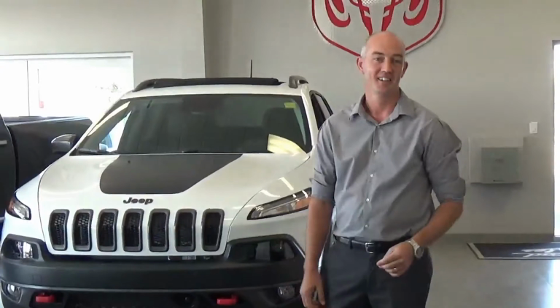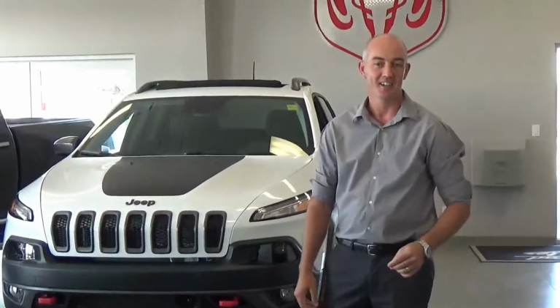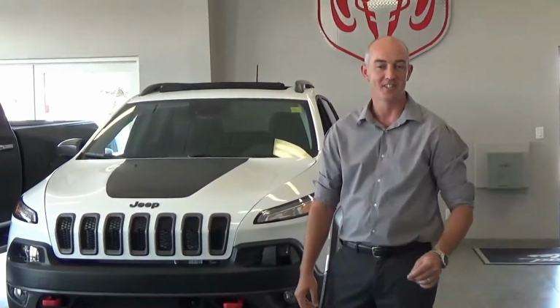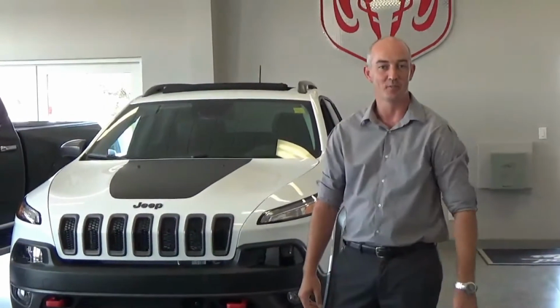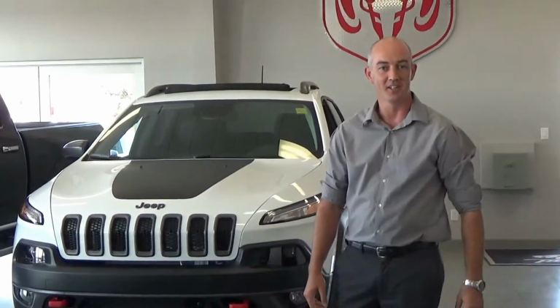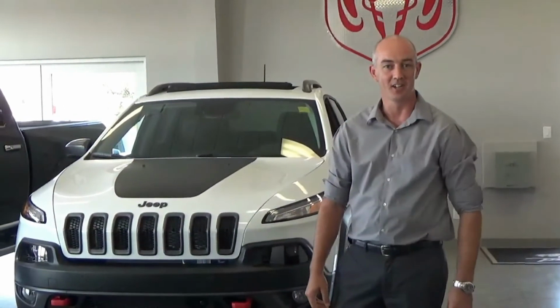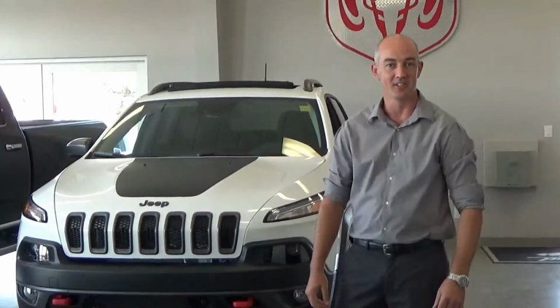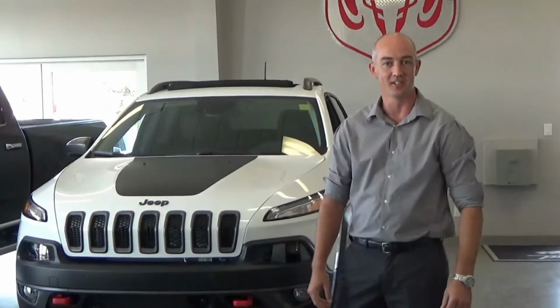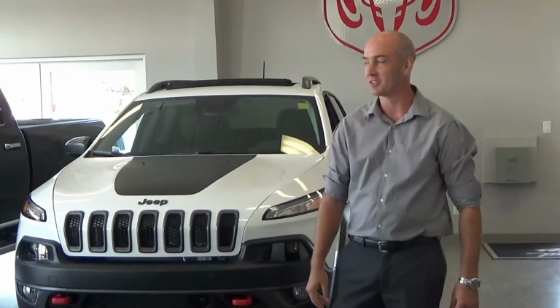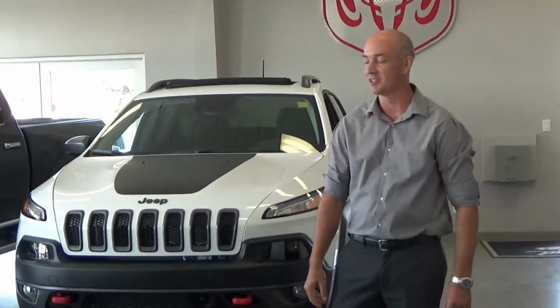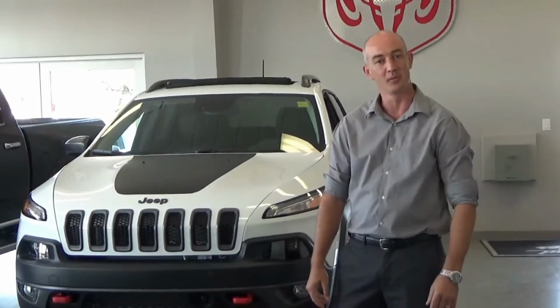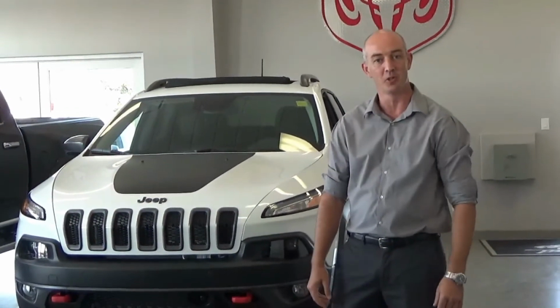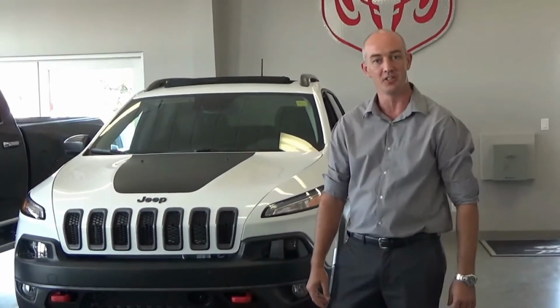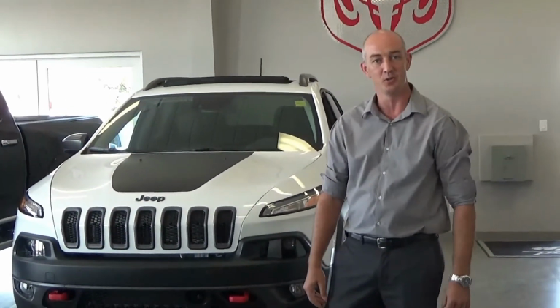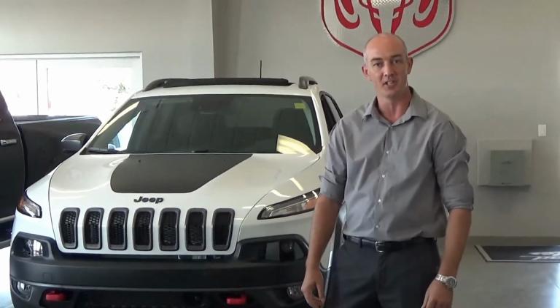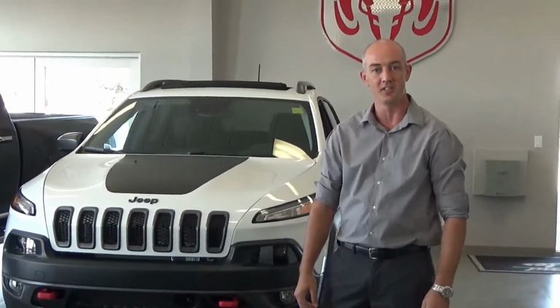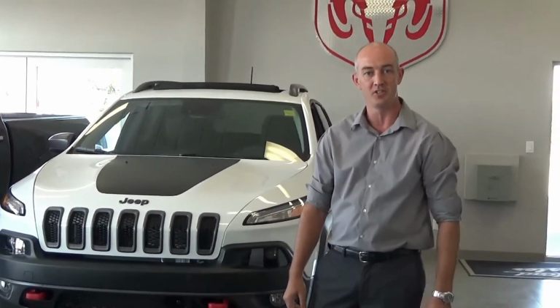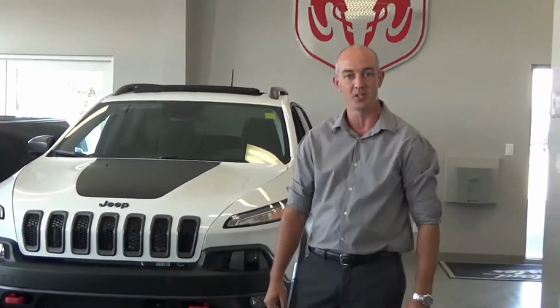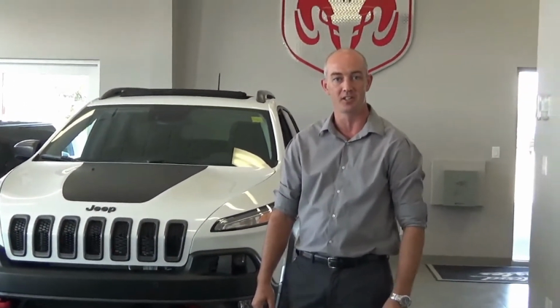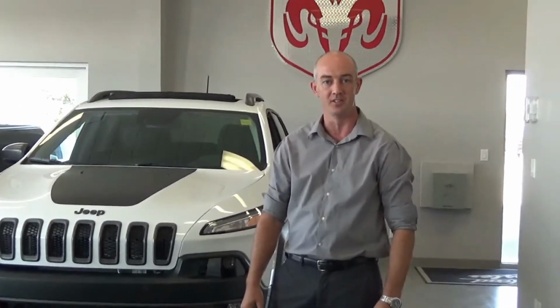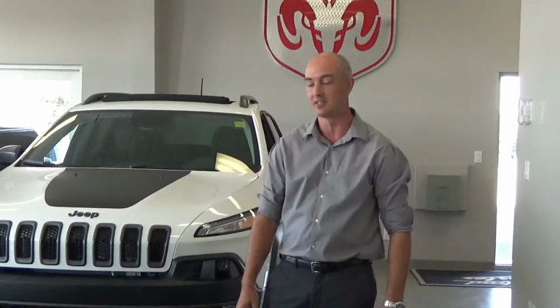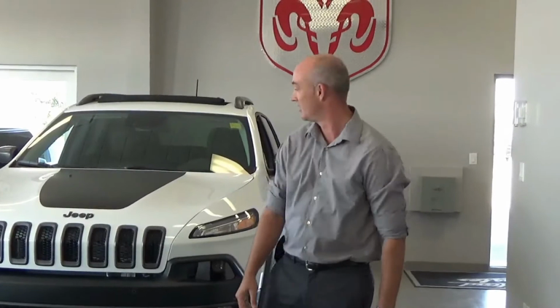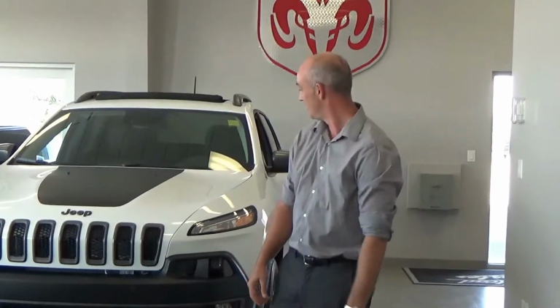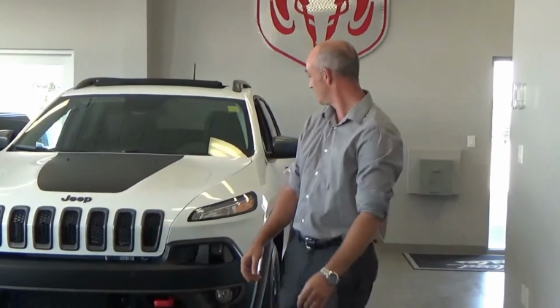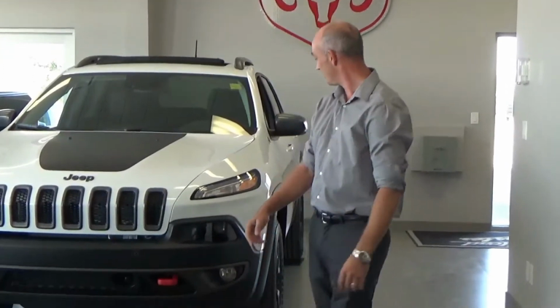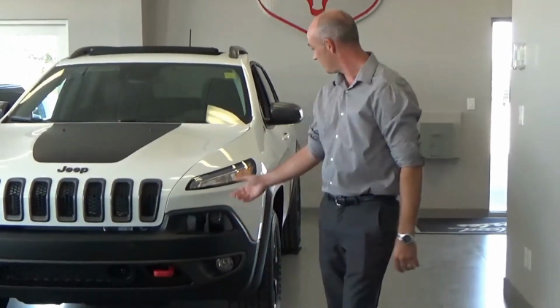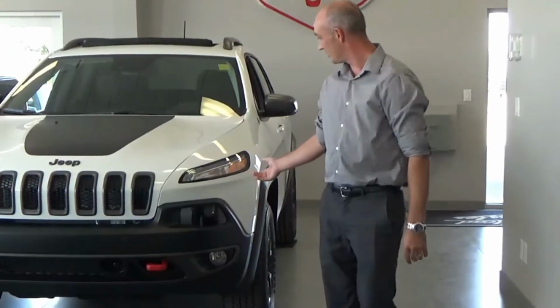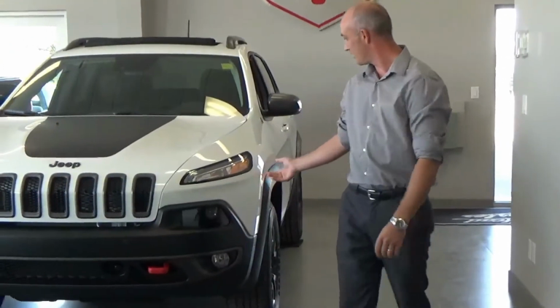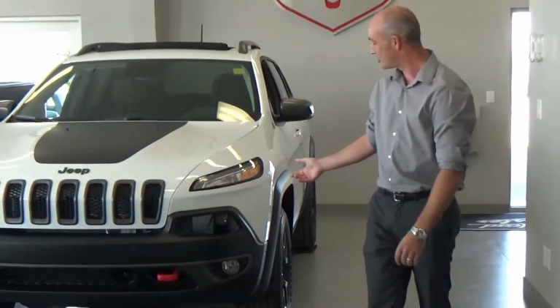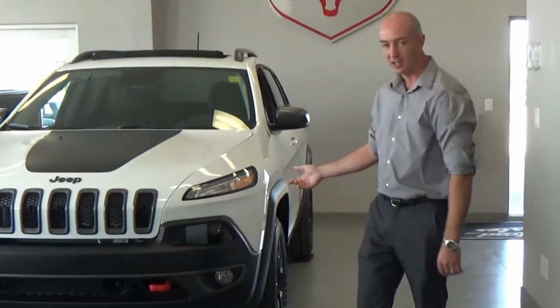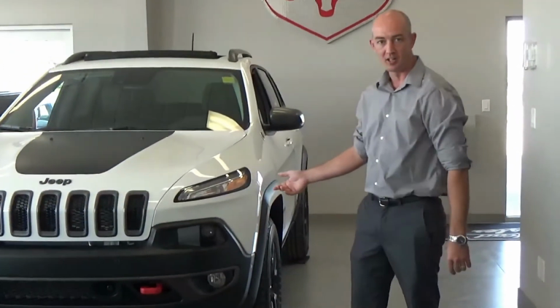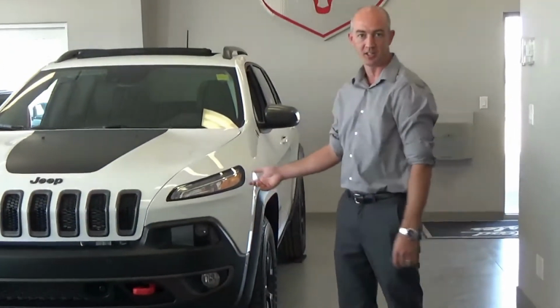Hey guys, Tim from Indiana Chrysler here. Just want to talk to you a little bit about the new 2018 Jeep Cherokees. This one right here is their Trailhawk Edition.